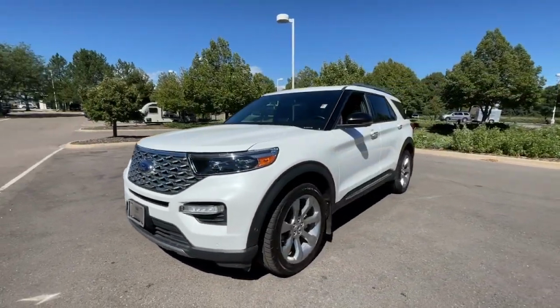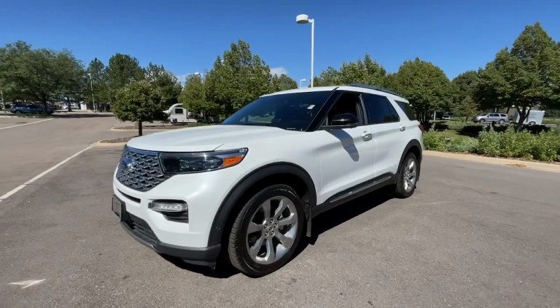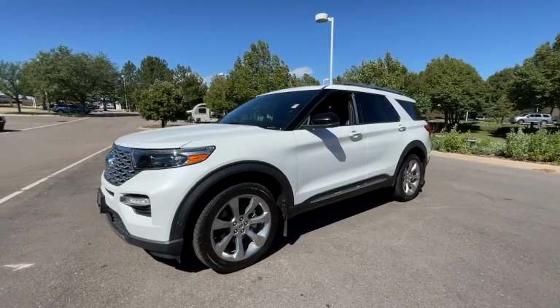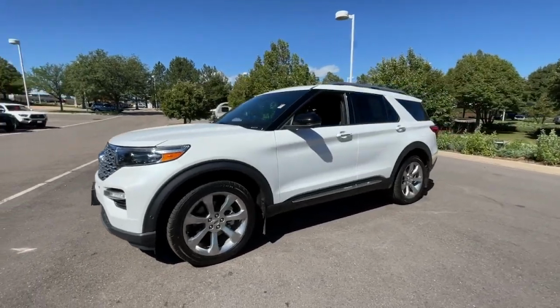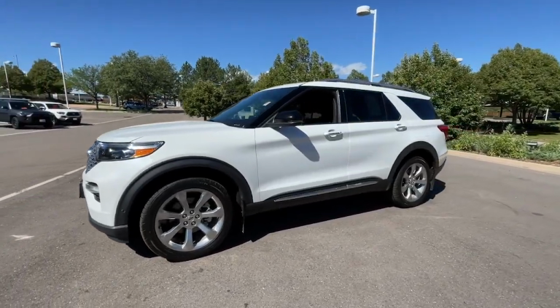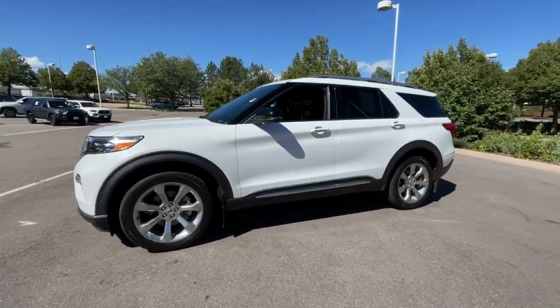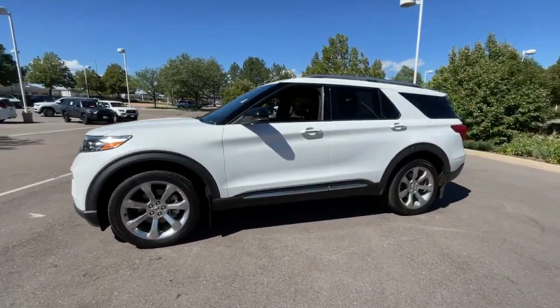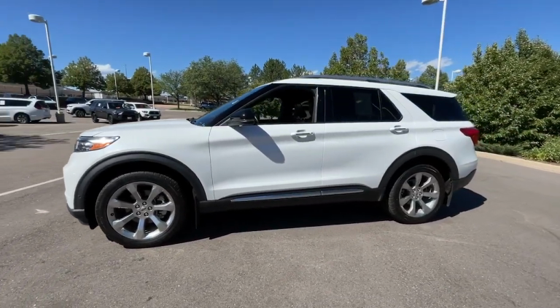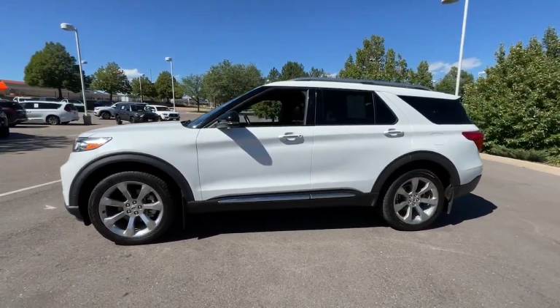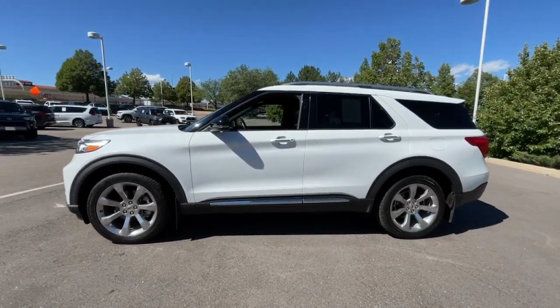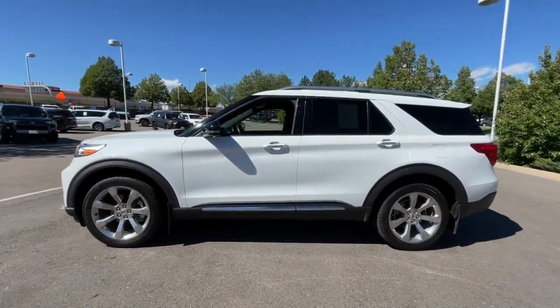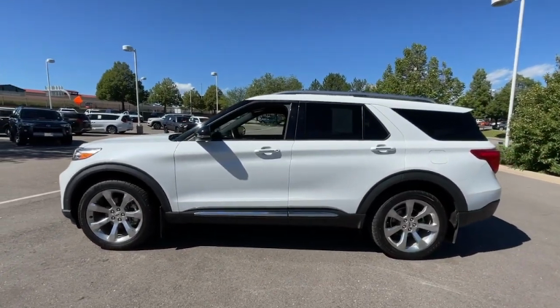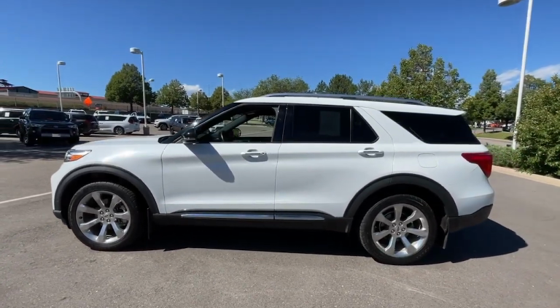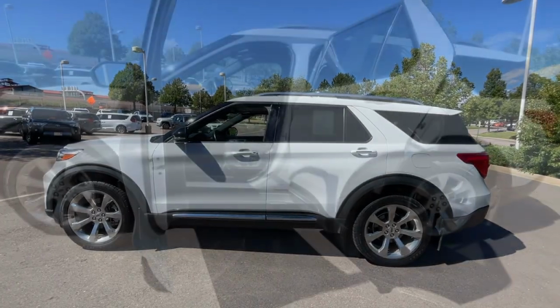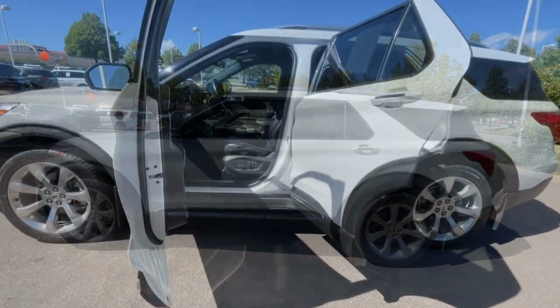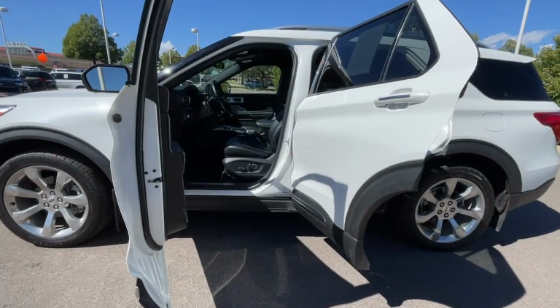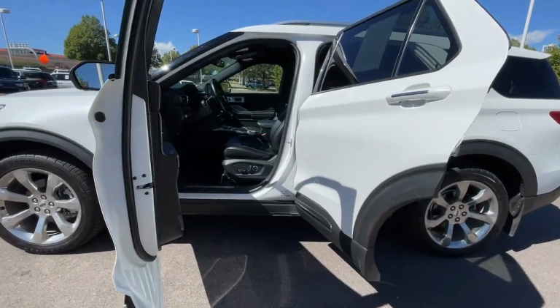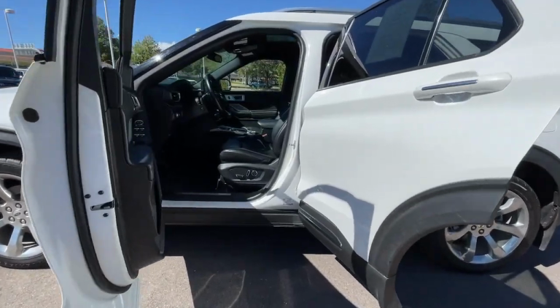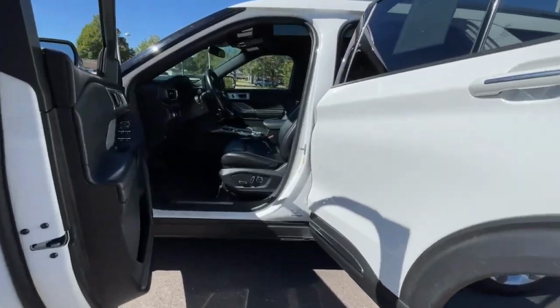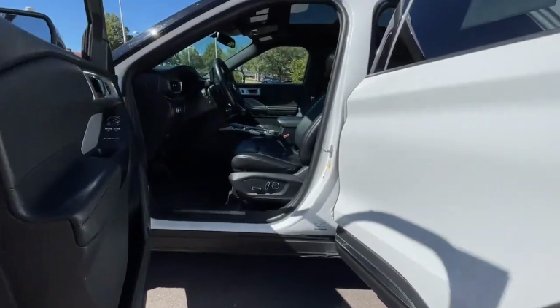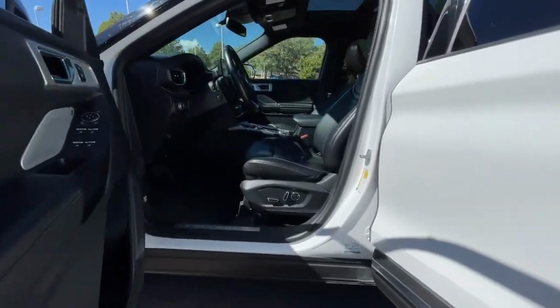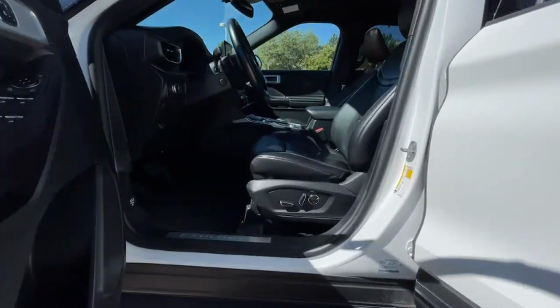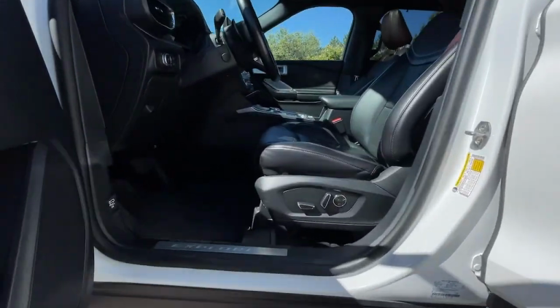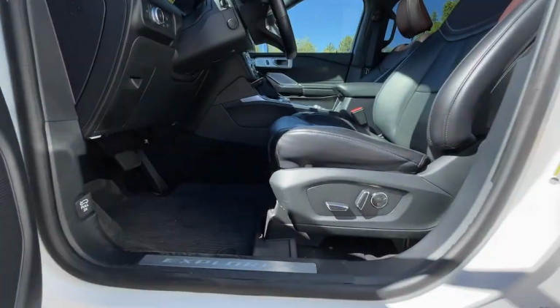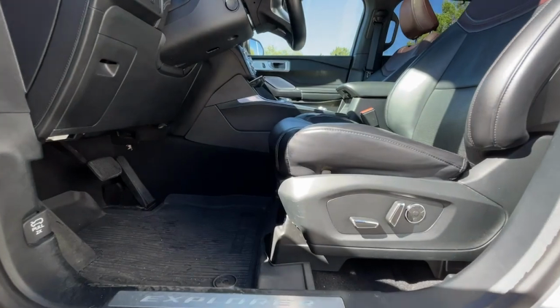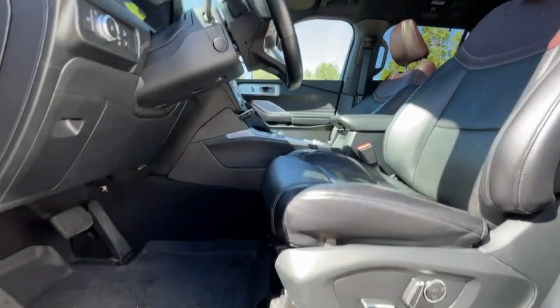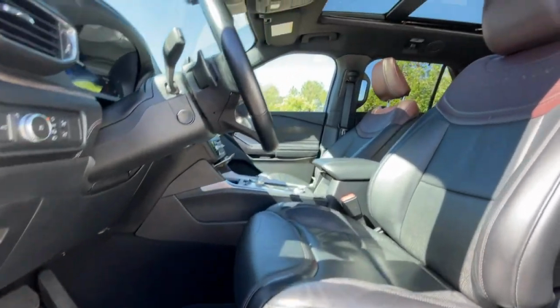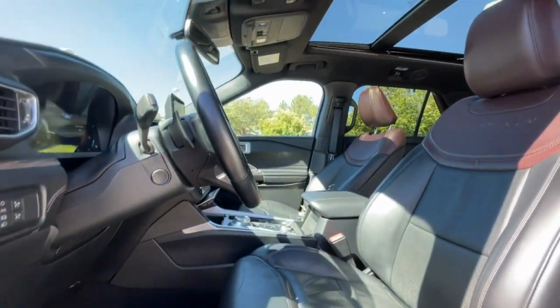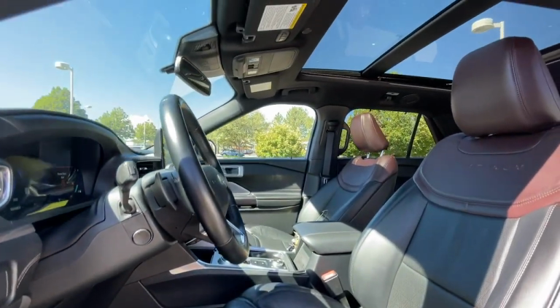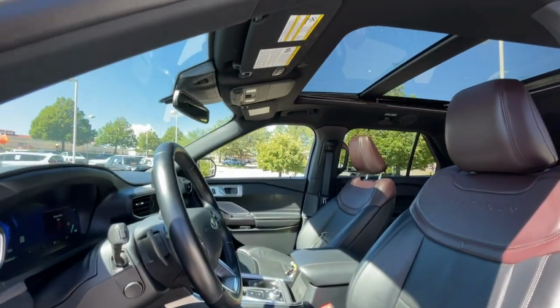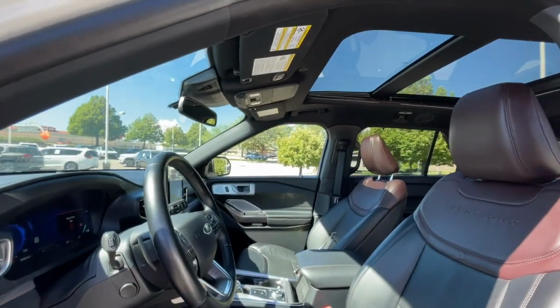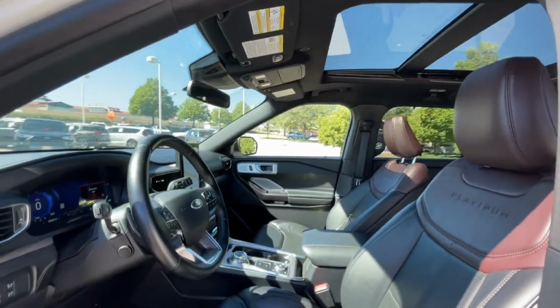These are just some of the great options this vehicle comes with: heated steering wheel, Apple CarPlay and/or Android Auto, heated and/or cooled front seats, touchscreen infotainment system, navigation system, and heated driver seat.